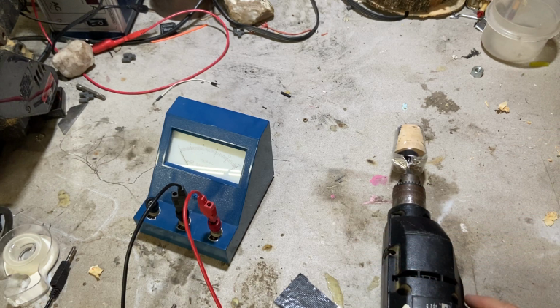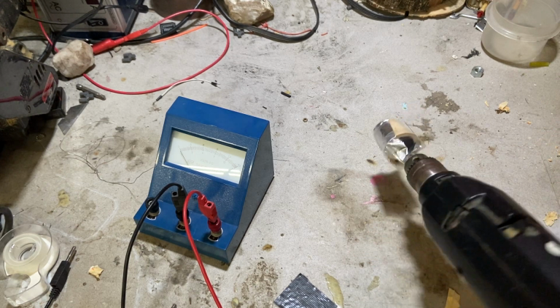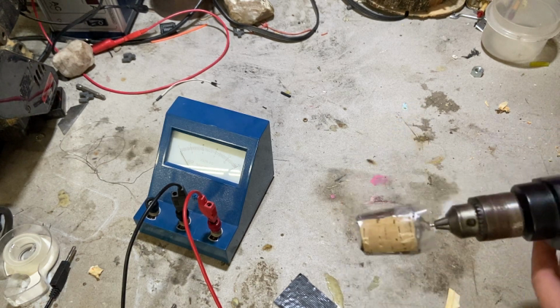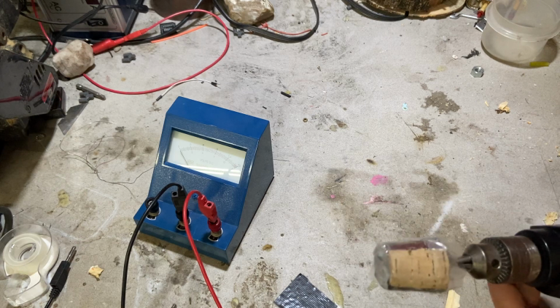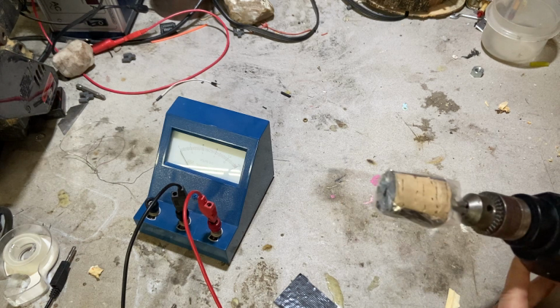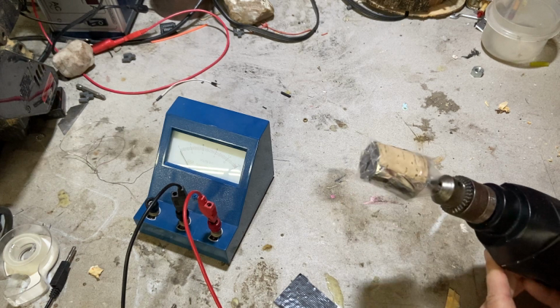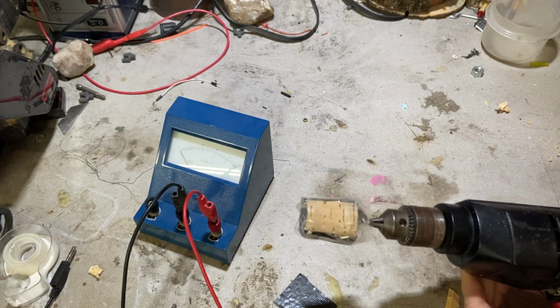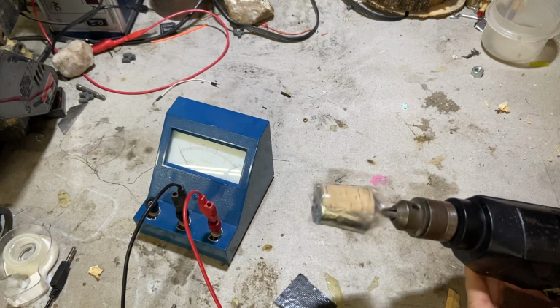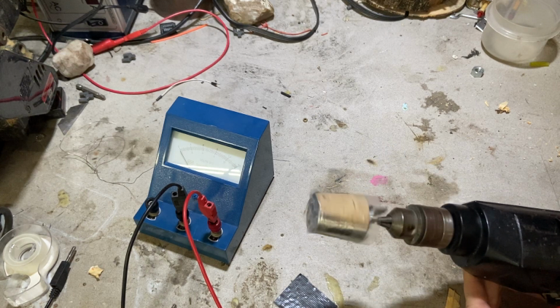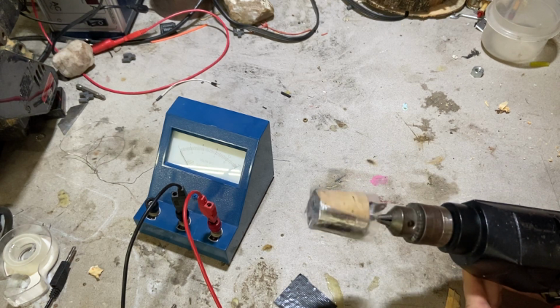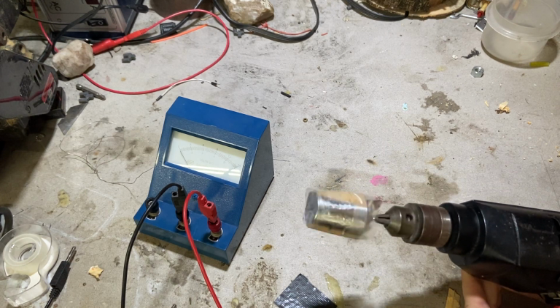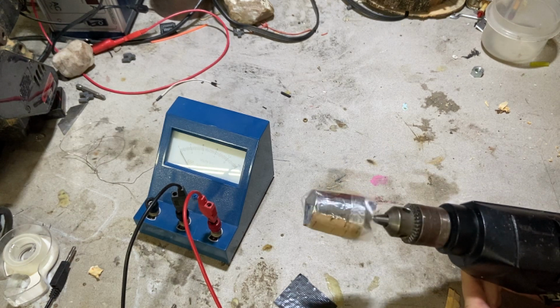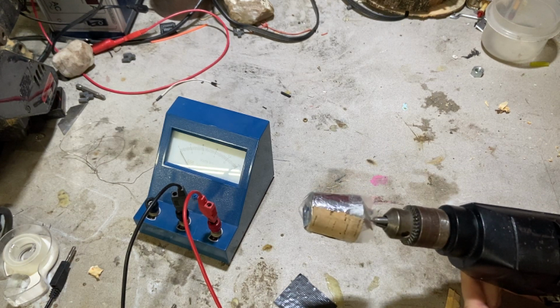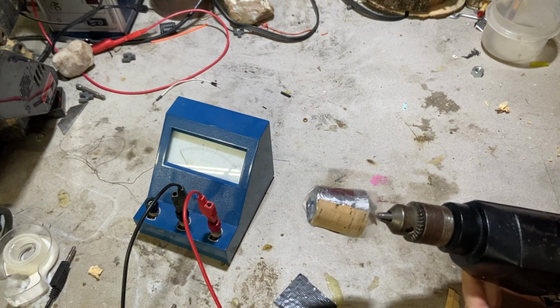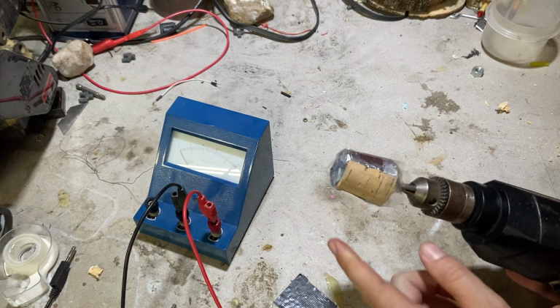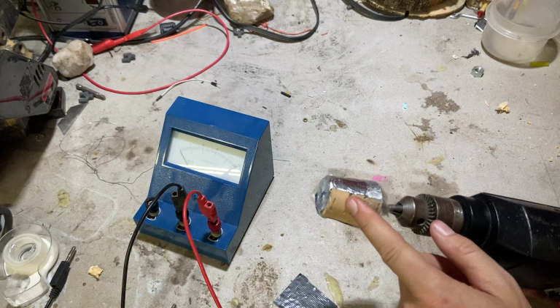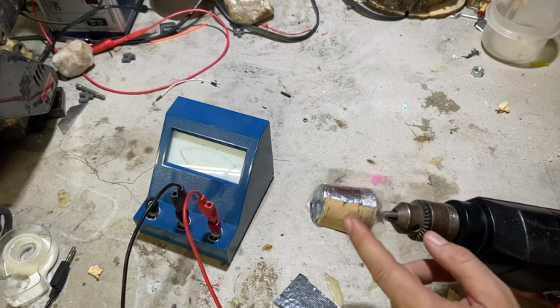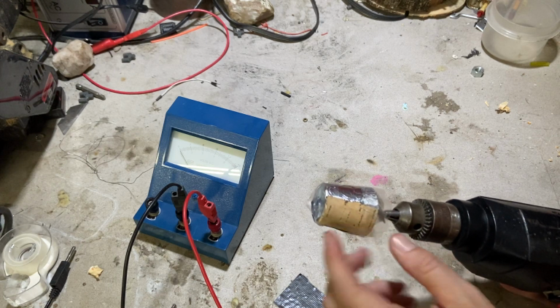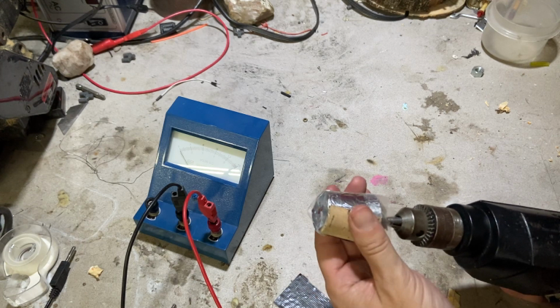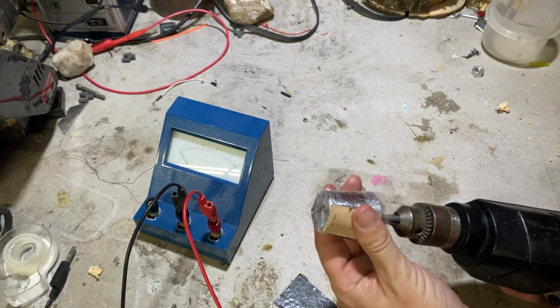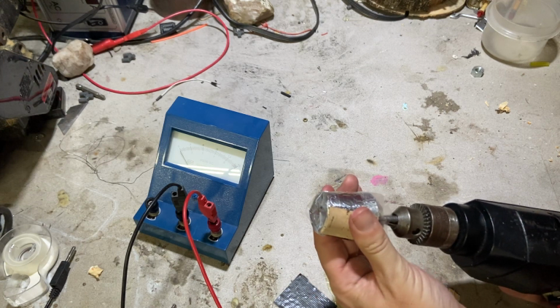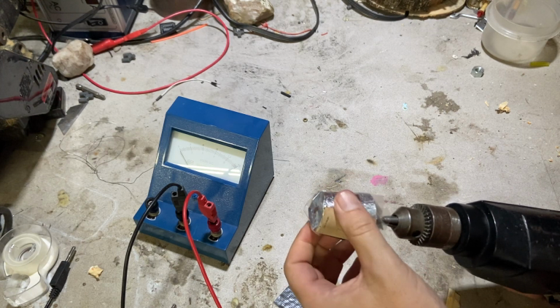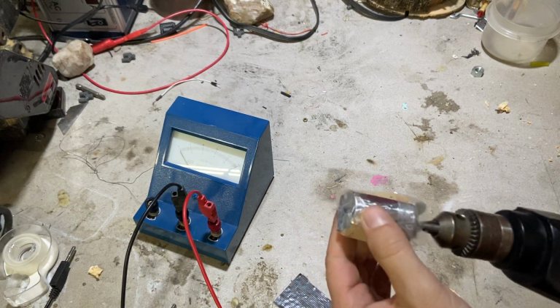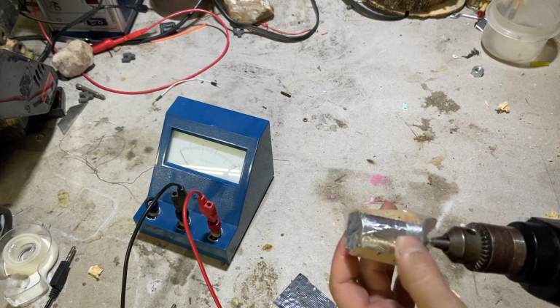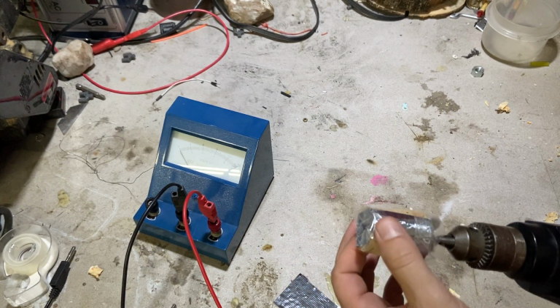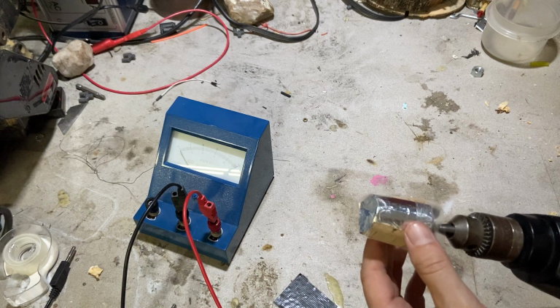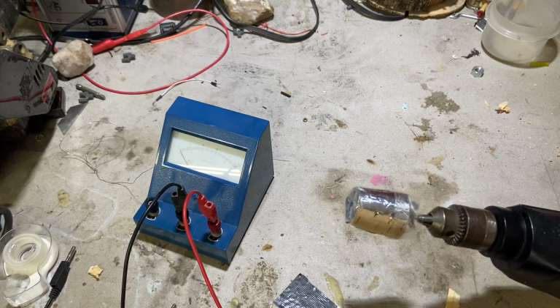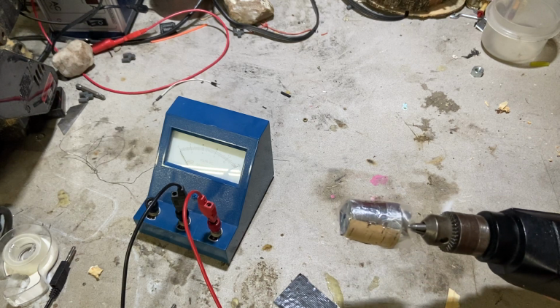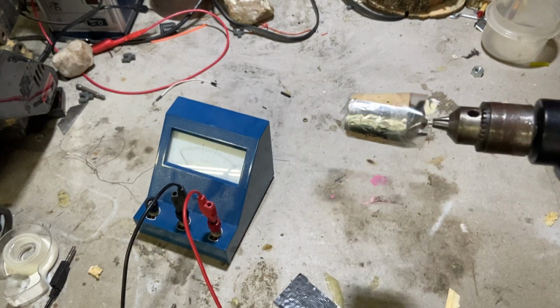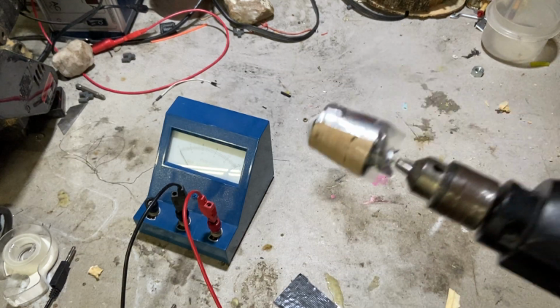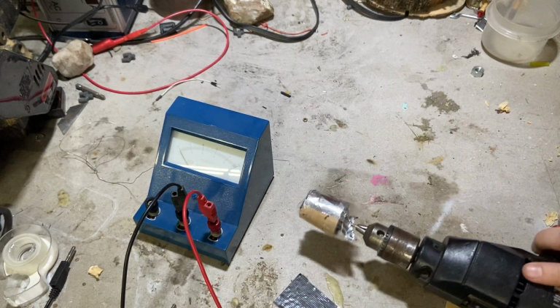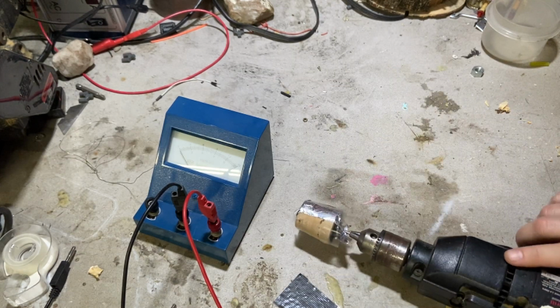So here I have my fake engine. It's a drill. I have a cork on here and then I put some aluminum foil over this. I haven't finished this yet but this is how I'm going to show you how this works.